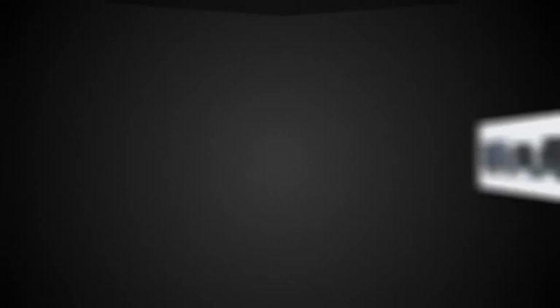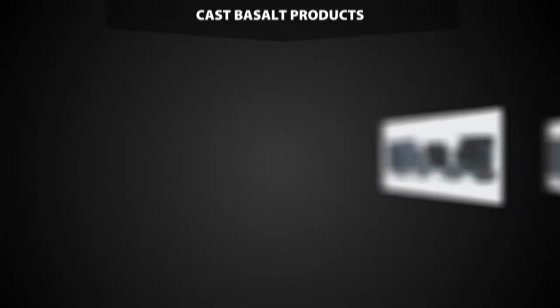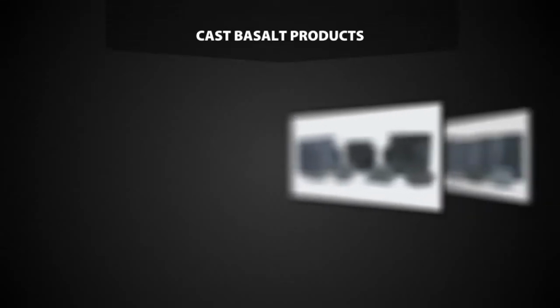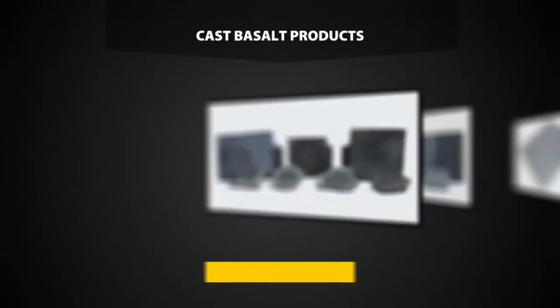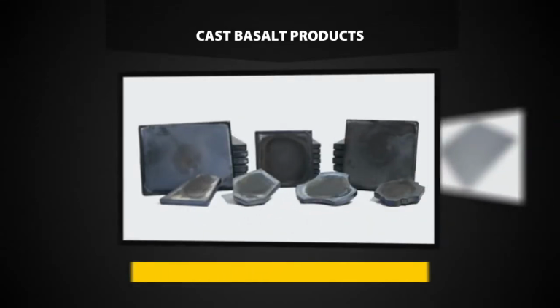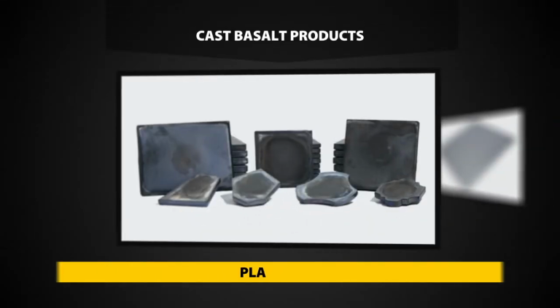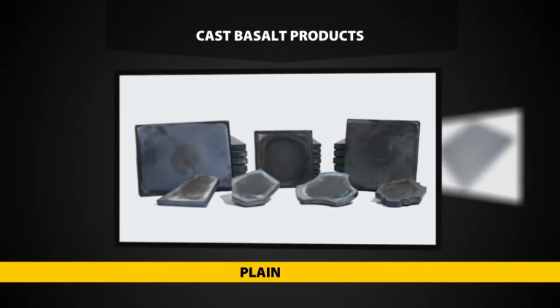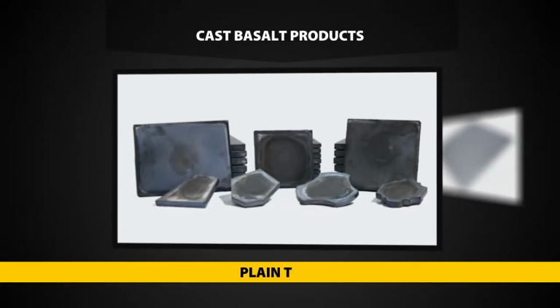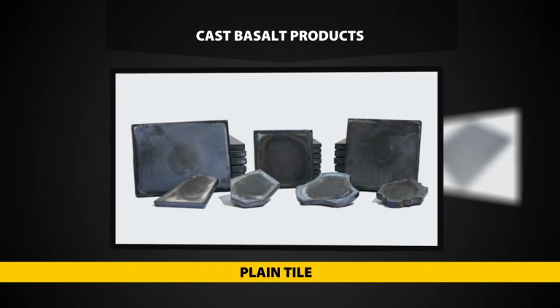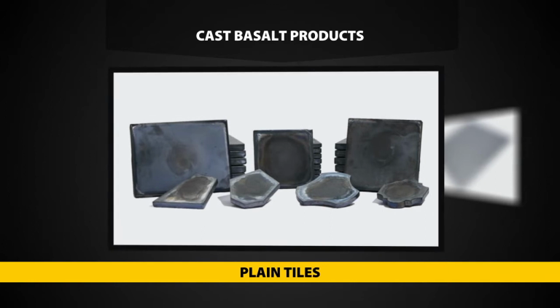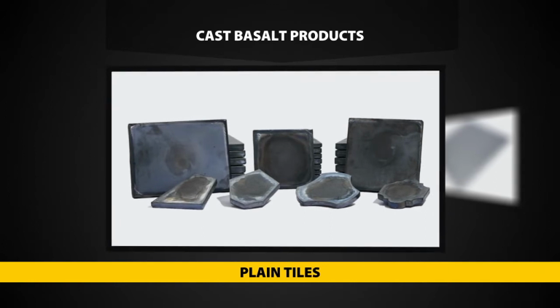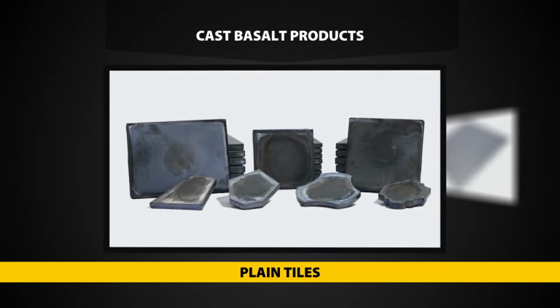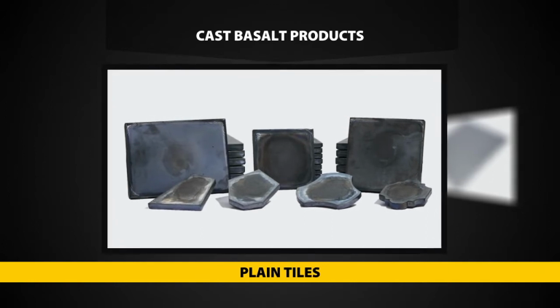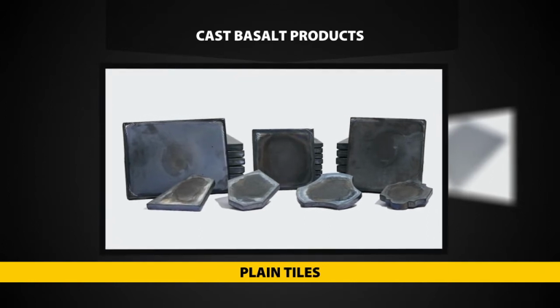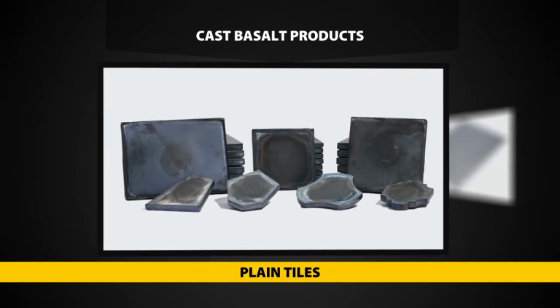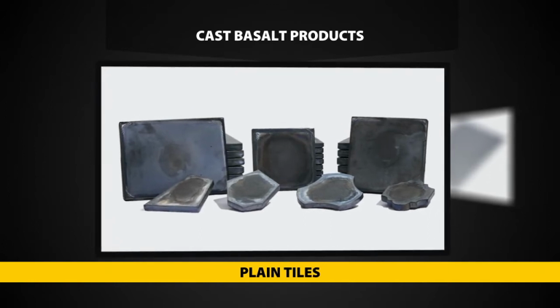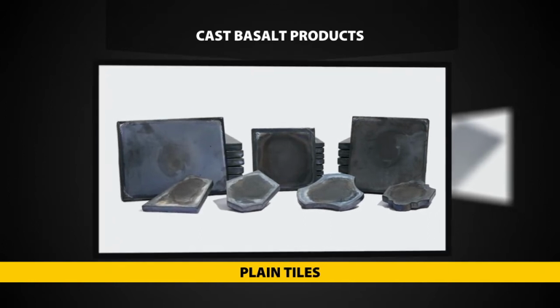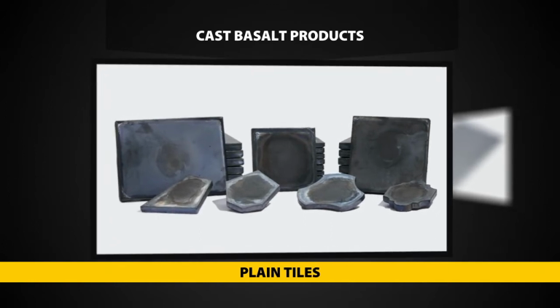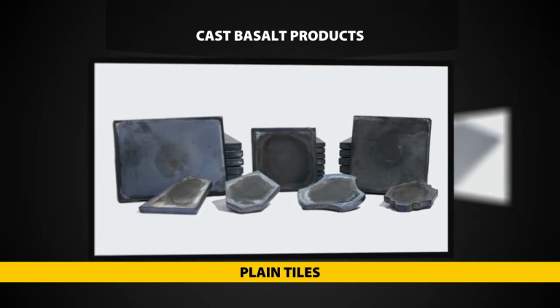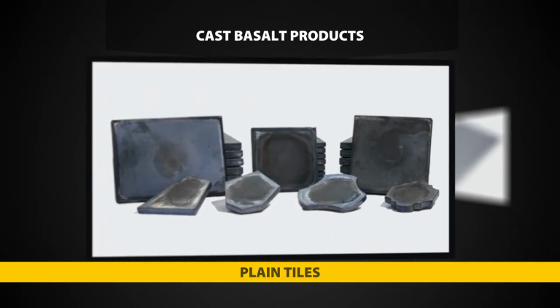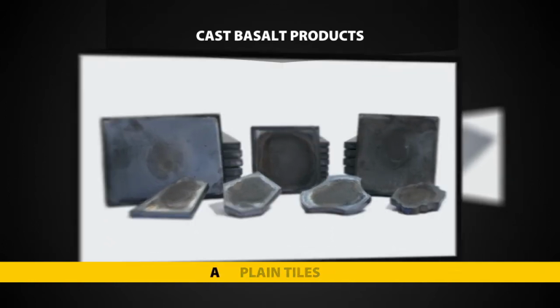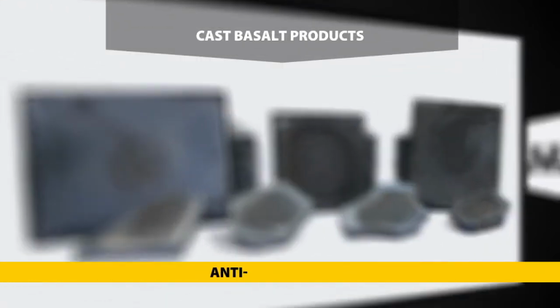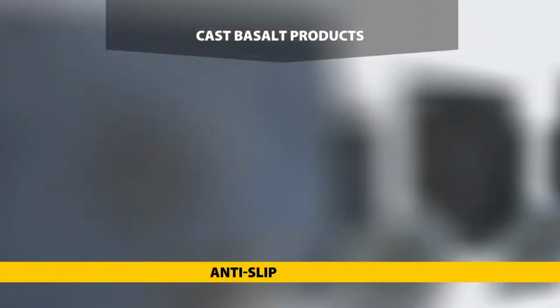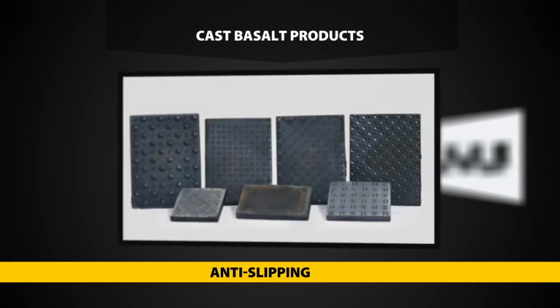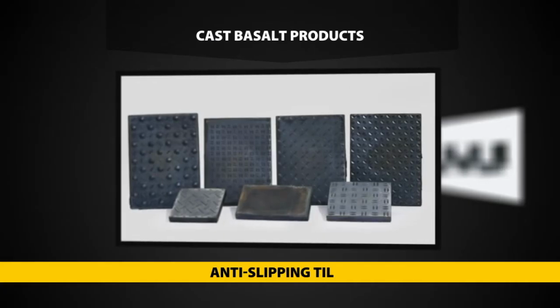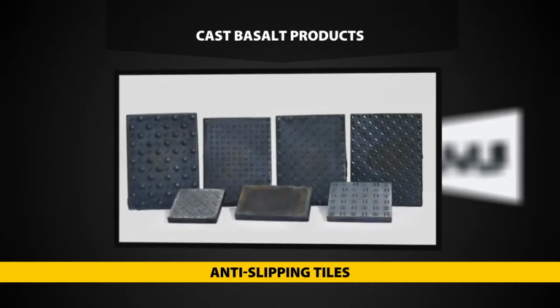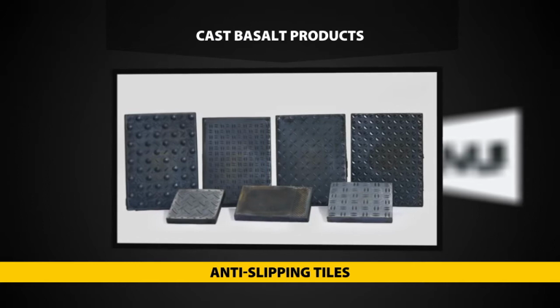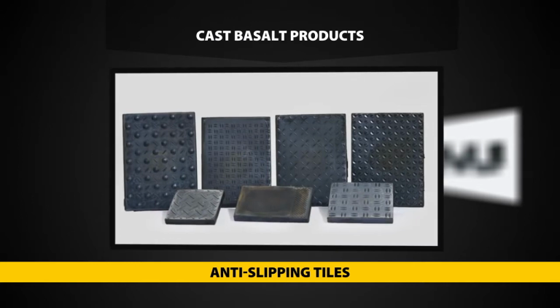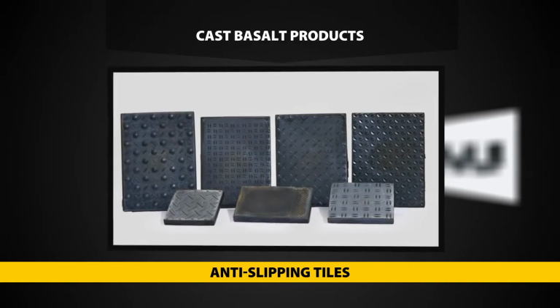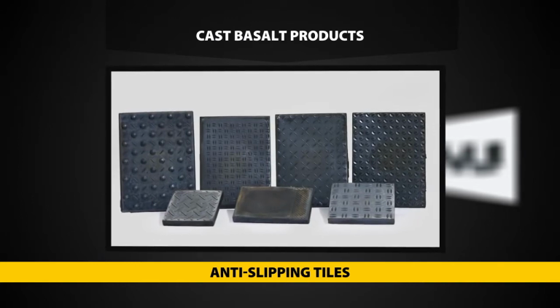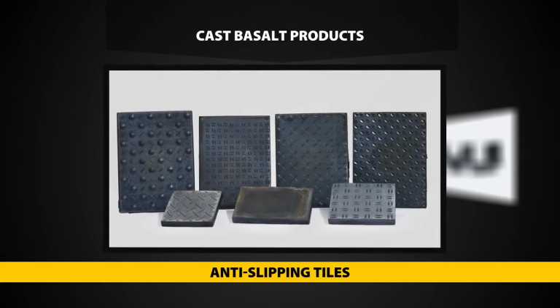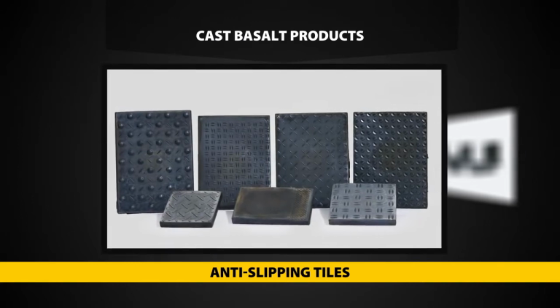At present, Eltit manufactures a broad range of molten basalt products, as well as special castings under the Eucor trademark.